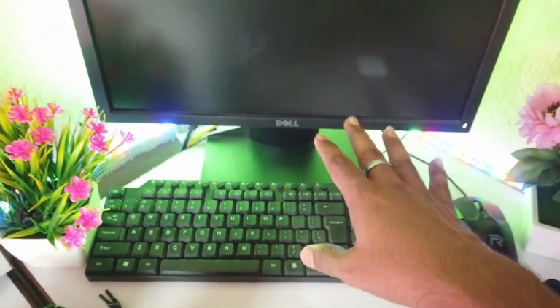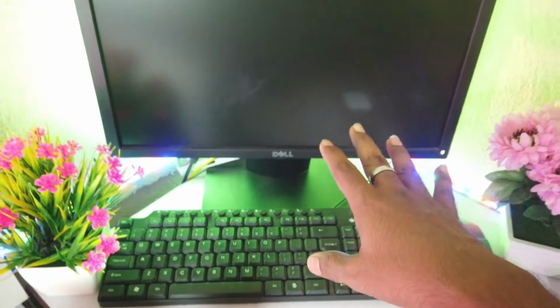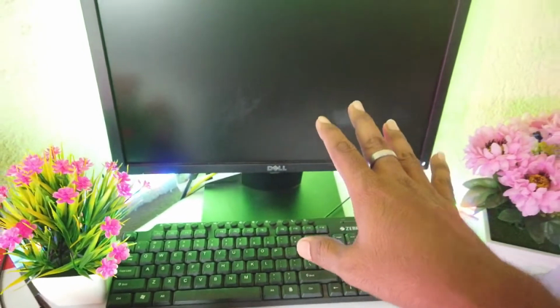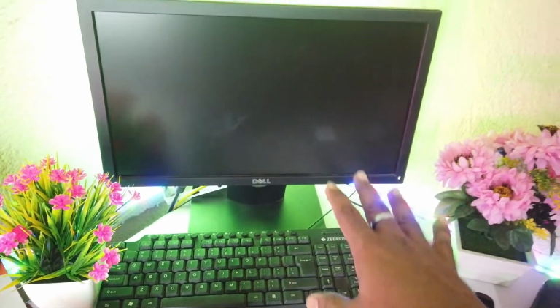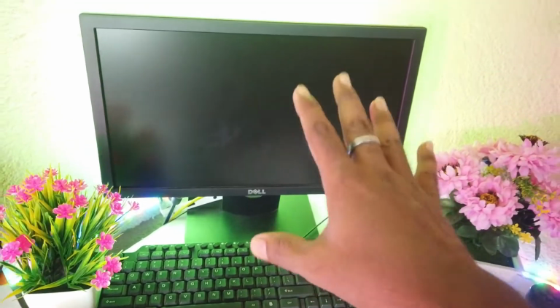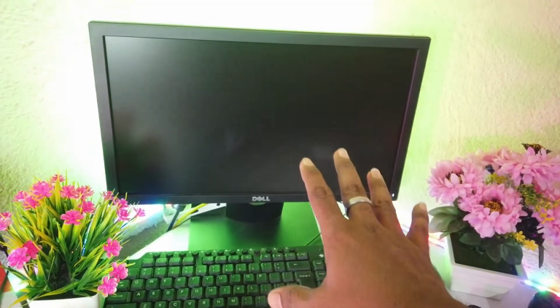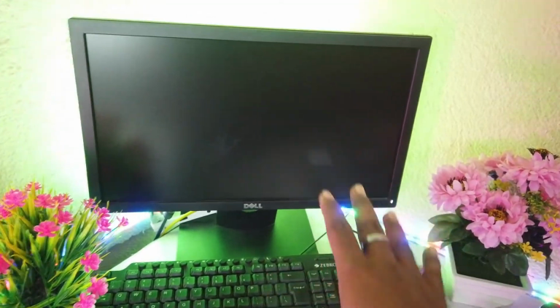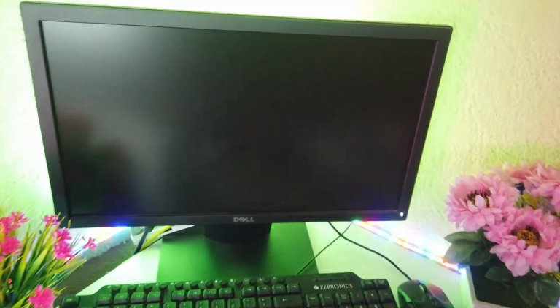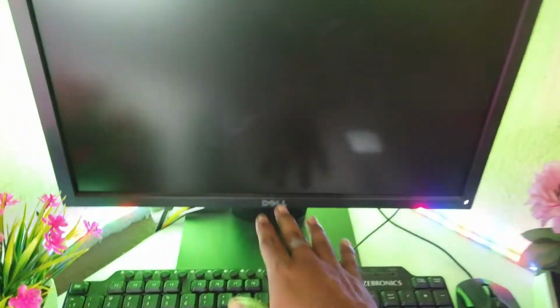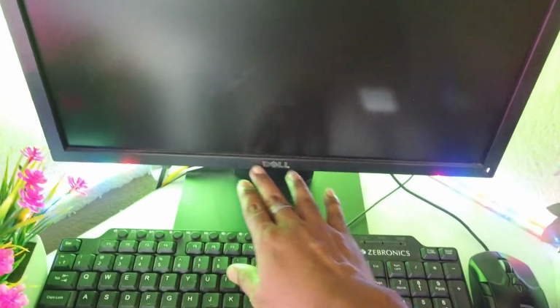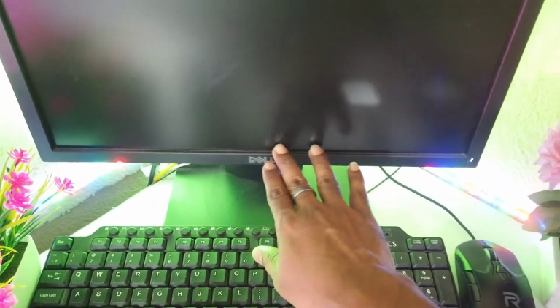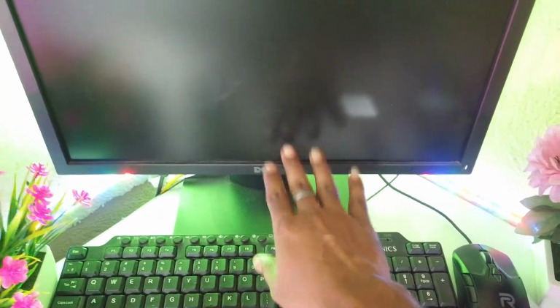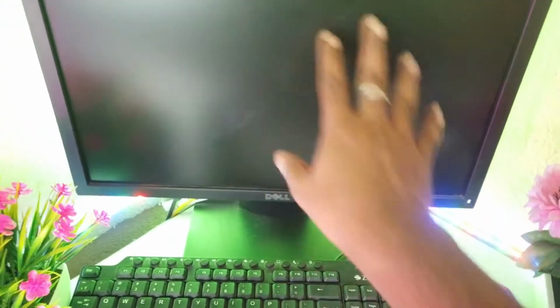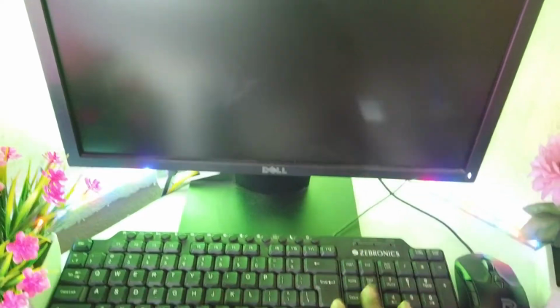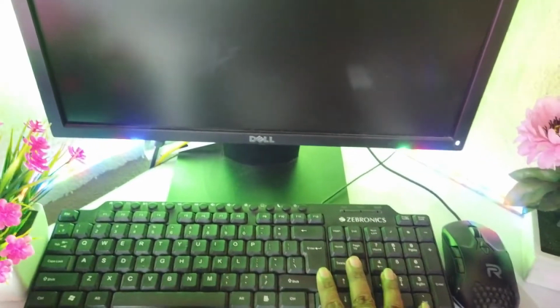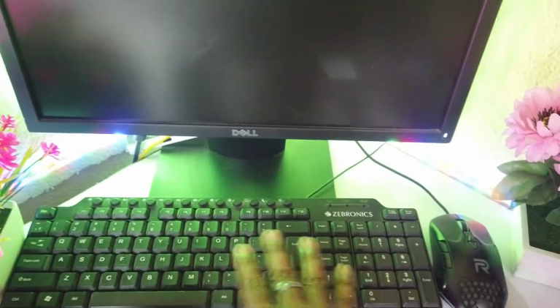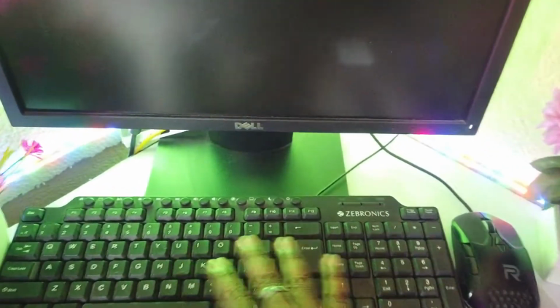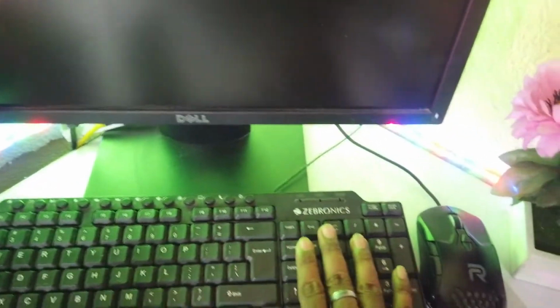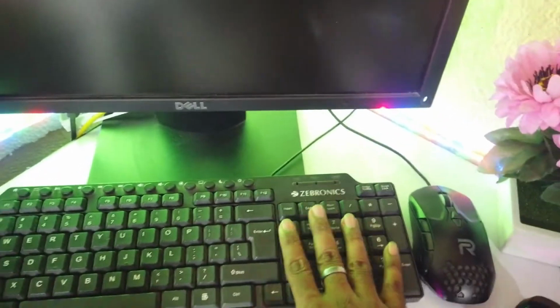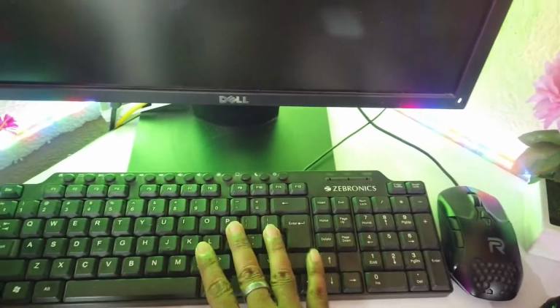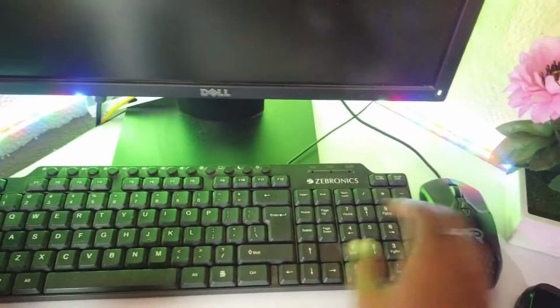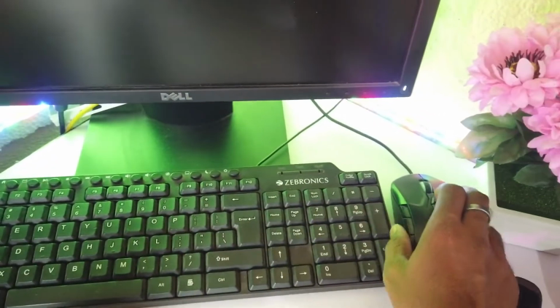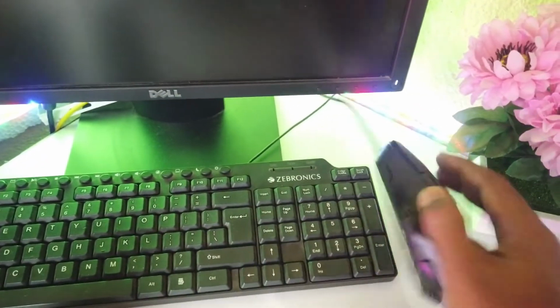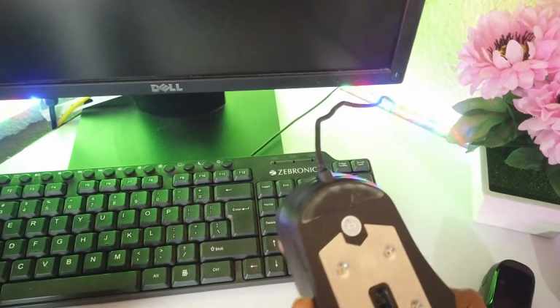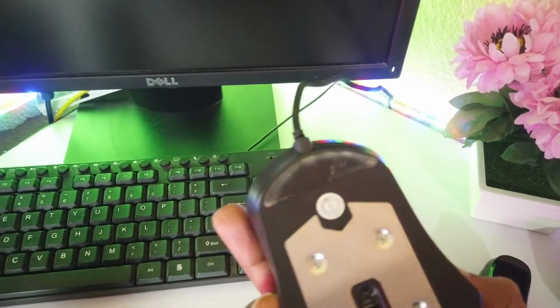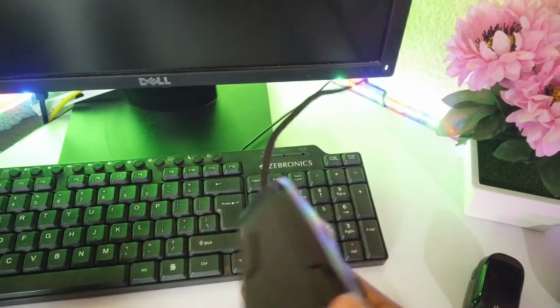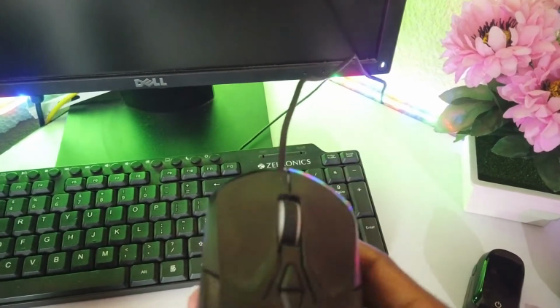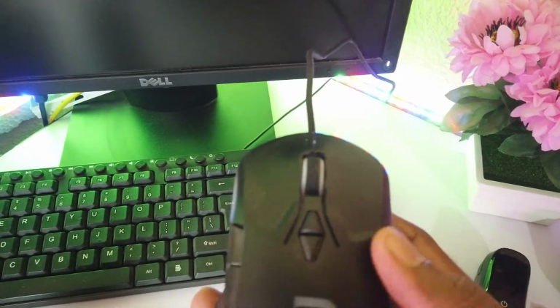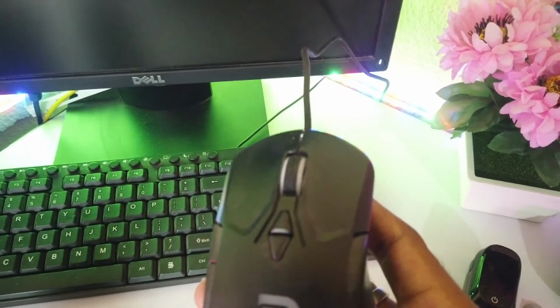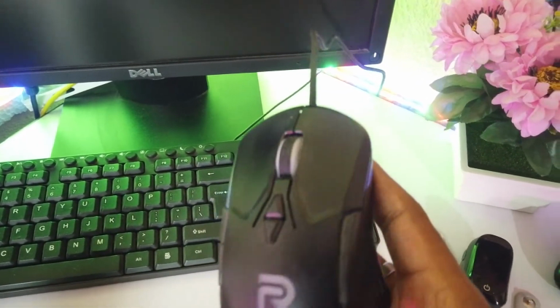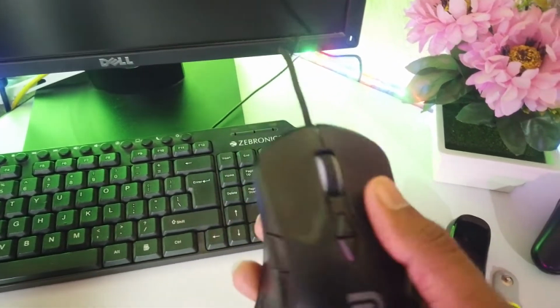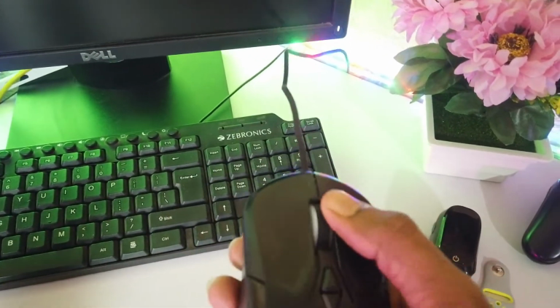Here you can see my desktop system — I'm currently using a Dell monitor, a Gebronics keyboard, and a Boat Rockerz wired mouse.